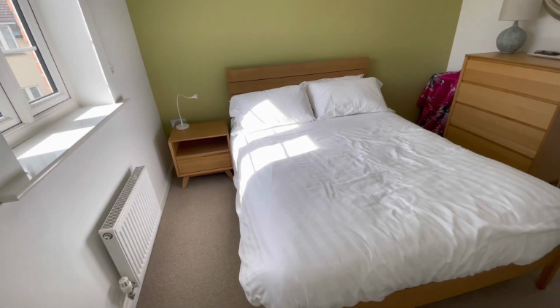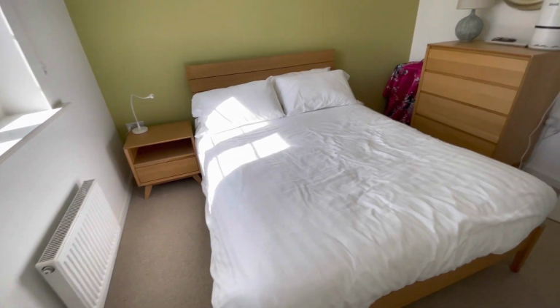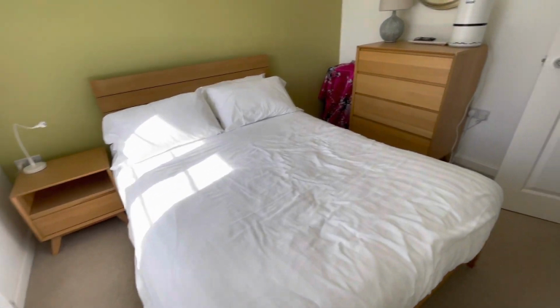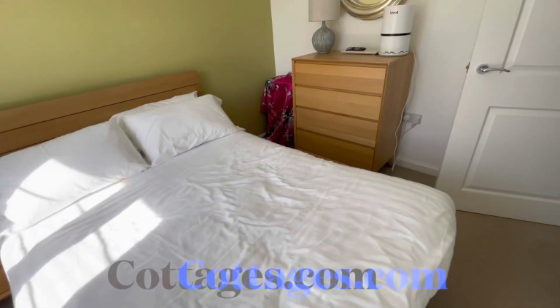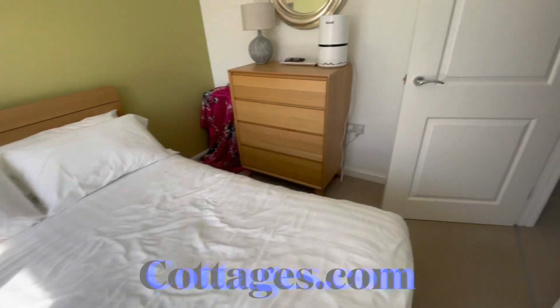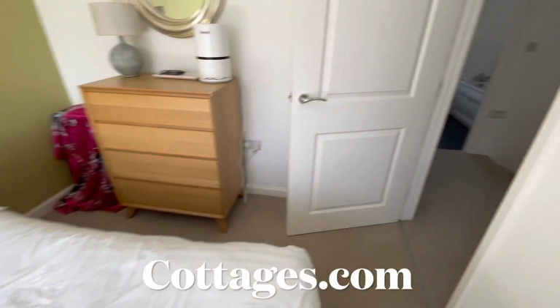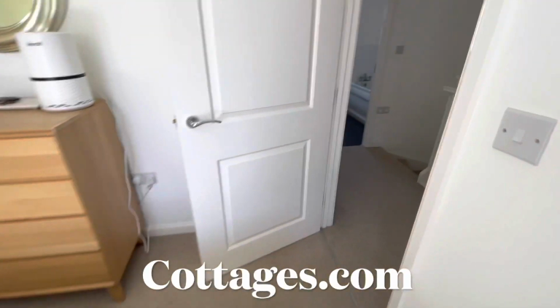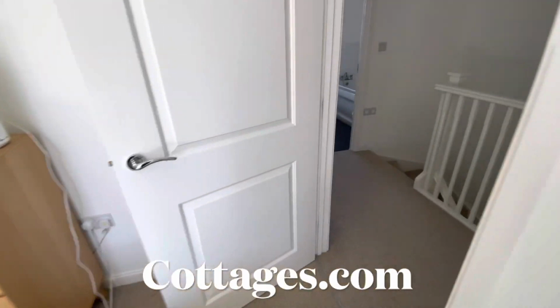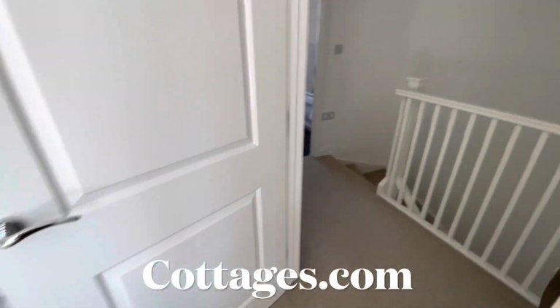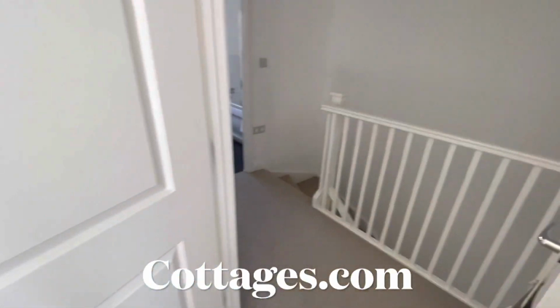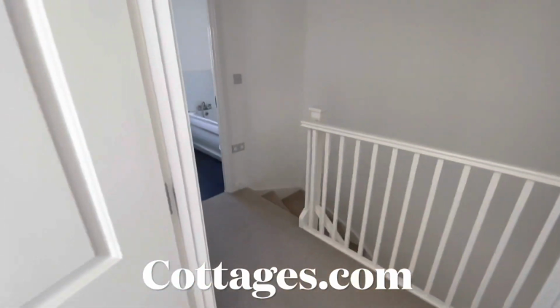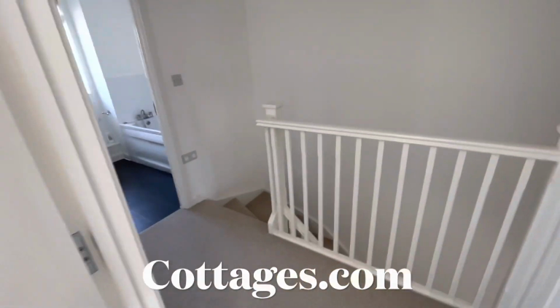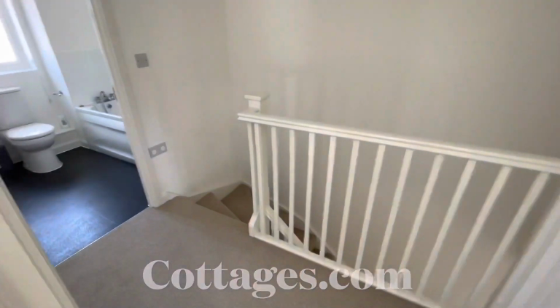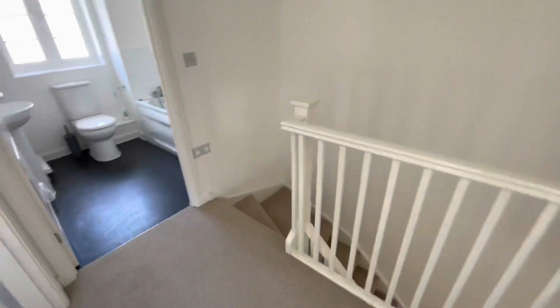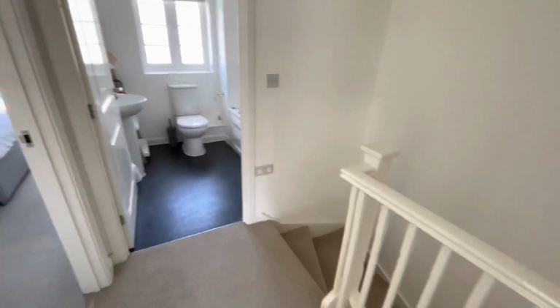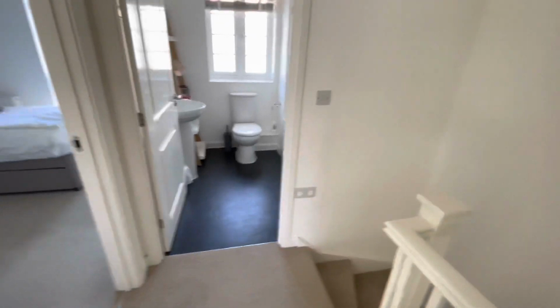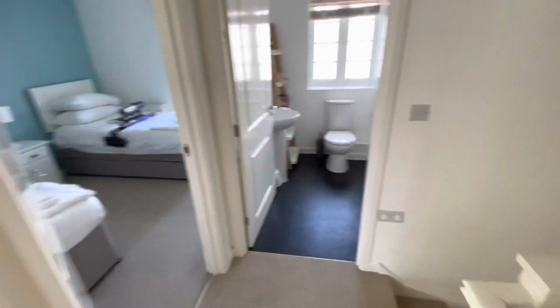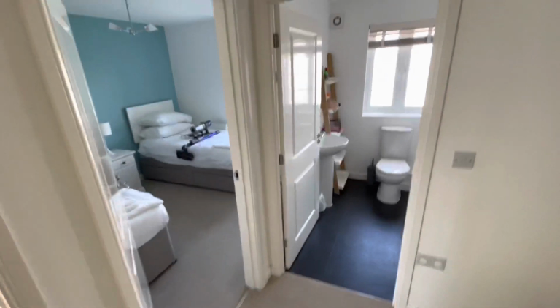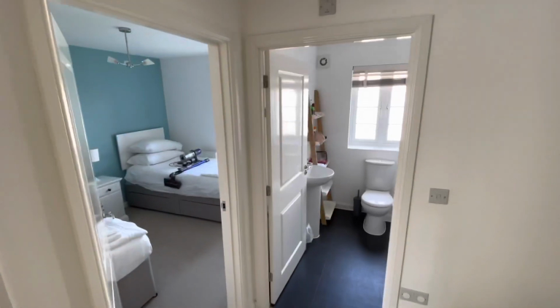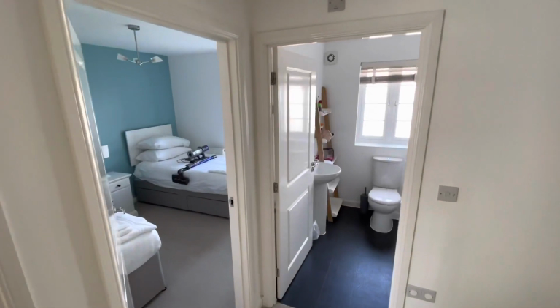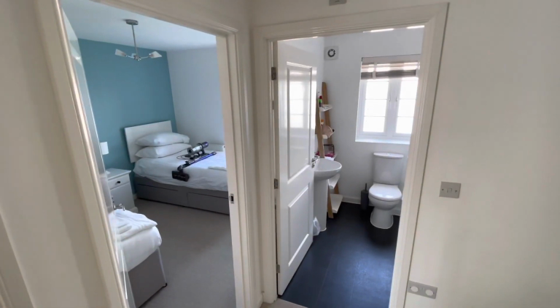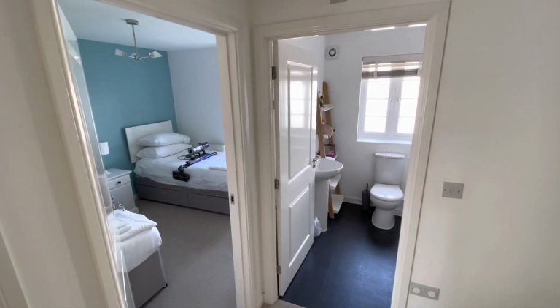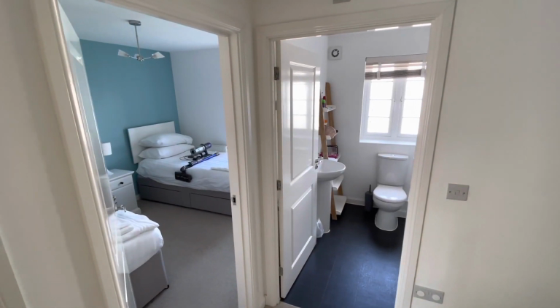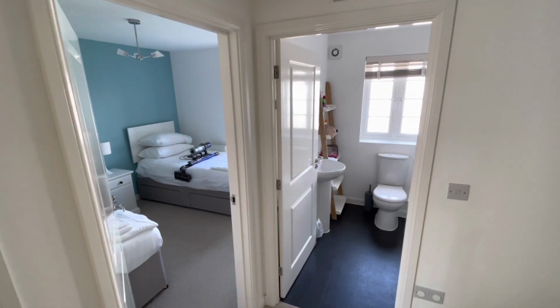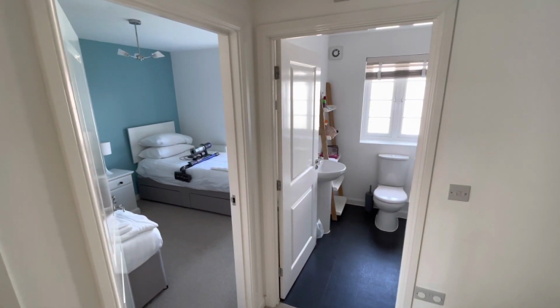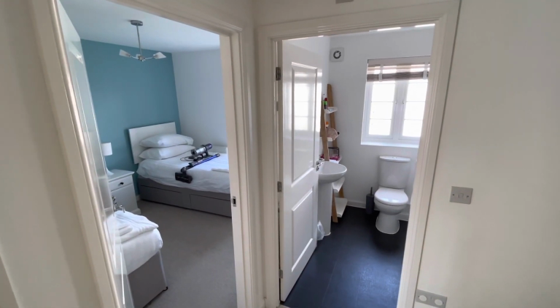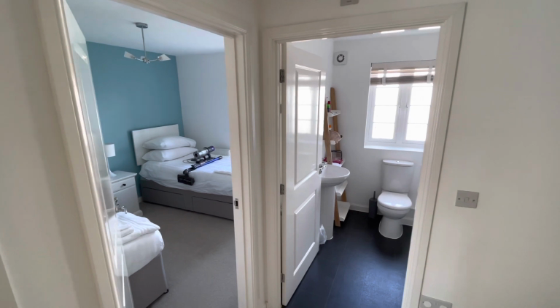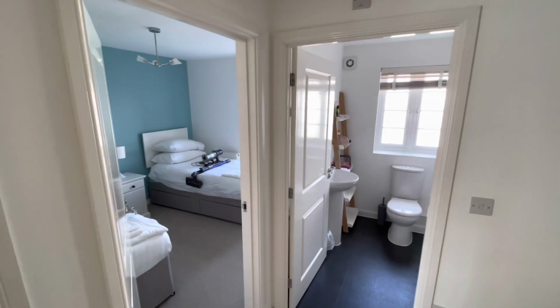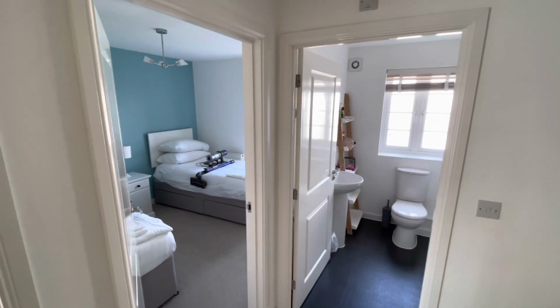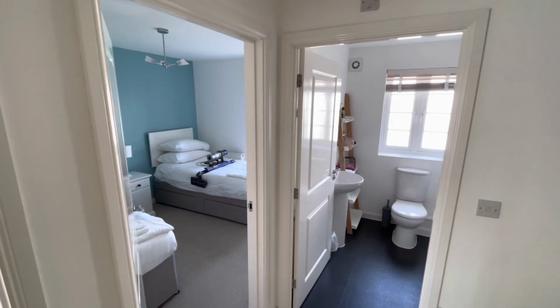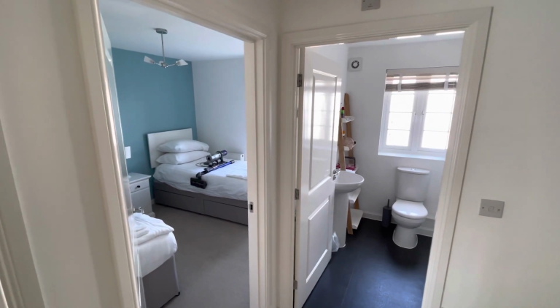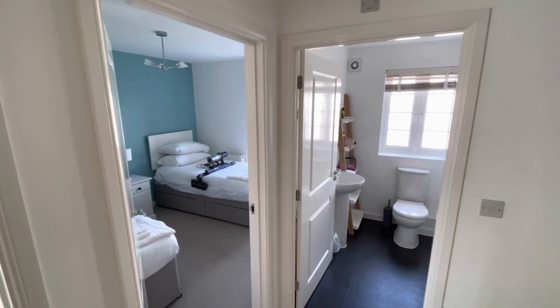So this is on holidaycottageunits.com. If you really like this video, I'll probably never be able to stay here again based on what's happened when I've recommended other places. So please like, share and subscribe, and come back for a whole lot more here on Mr TripAdvisor.